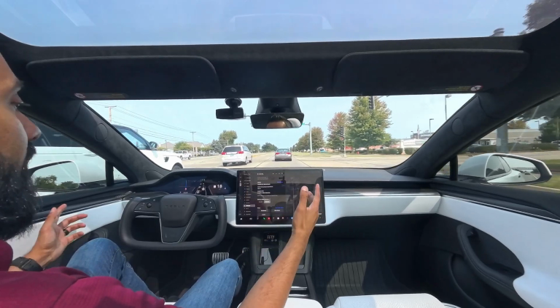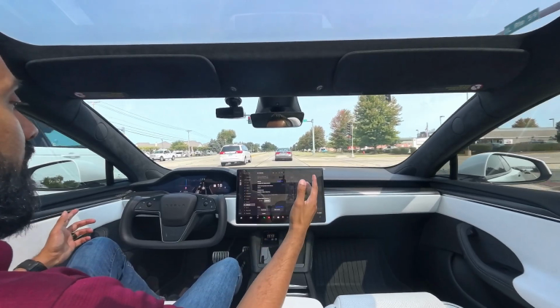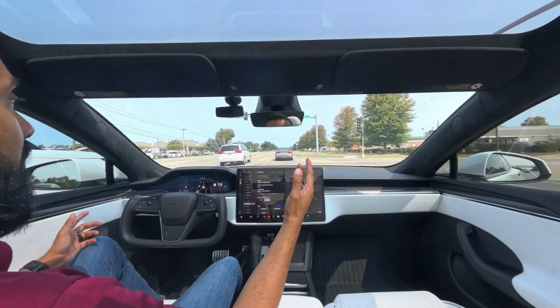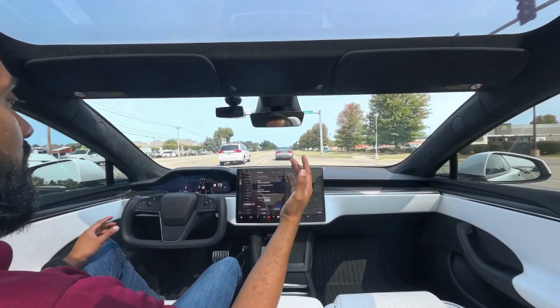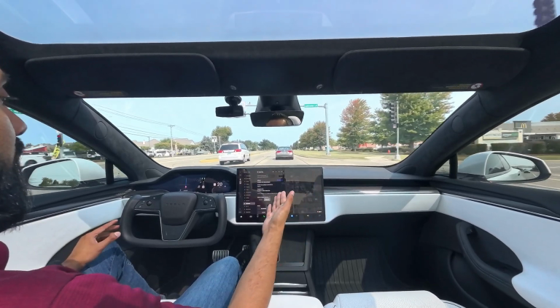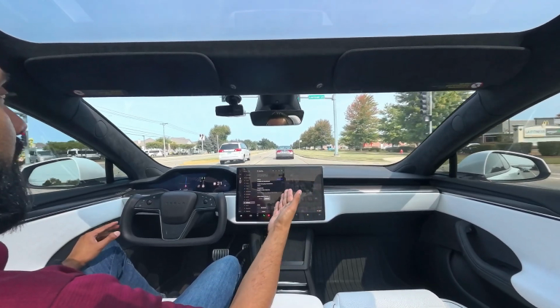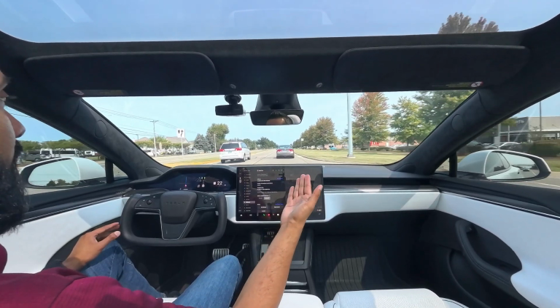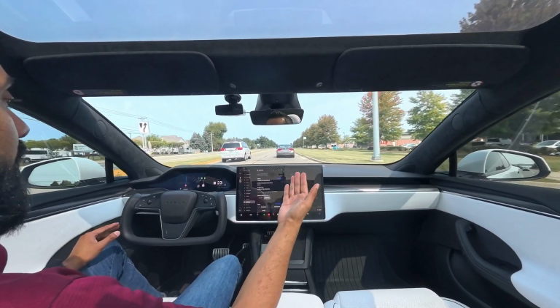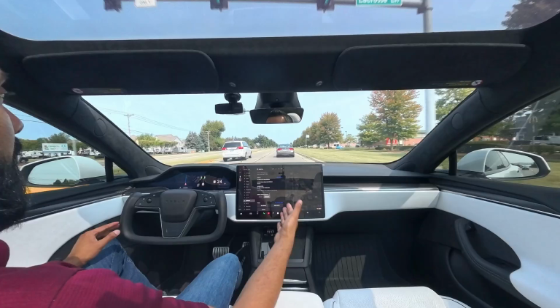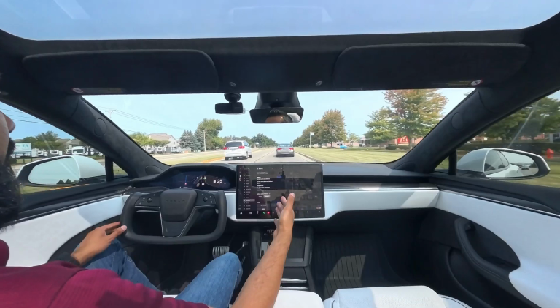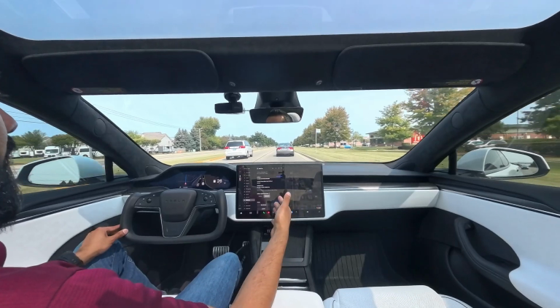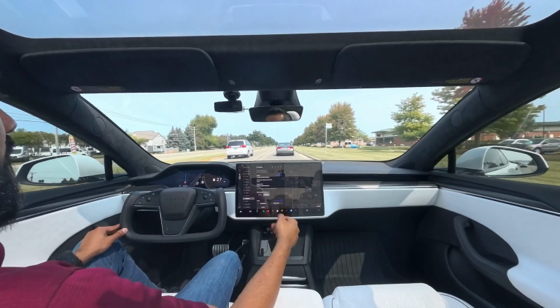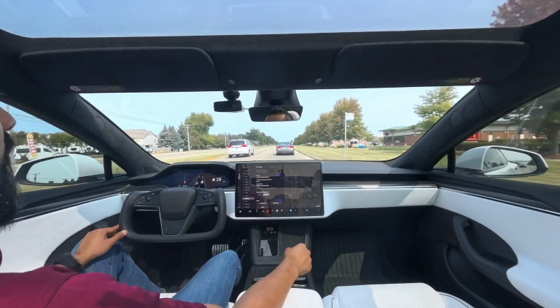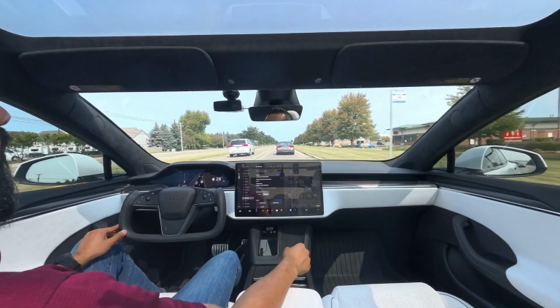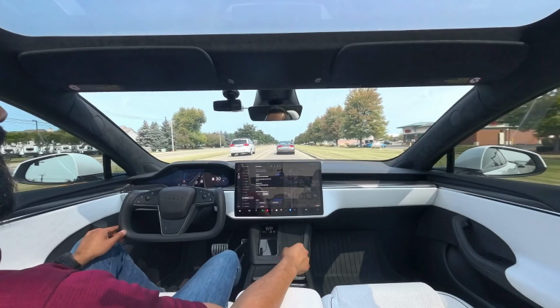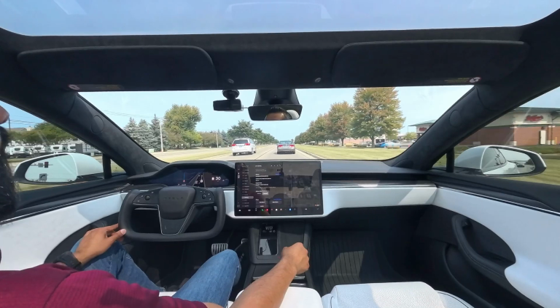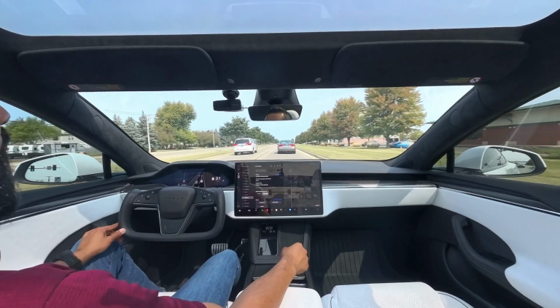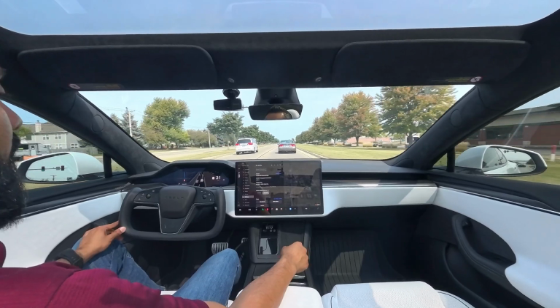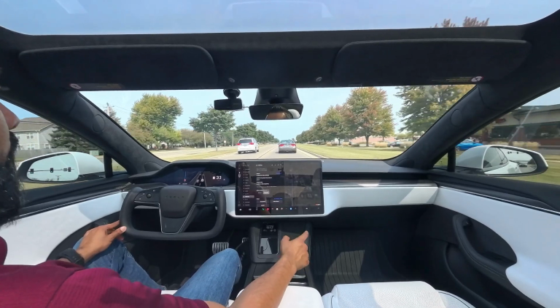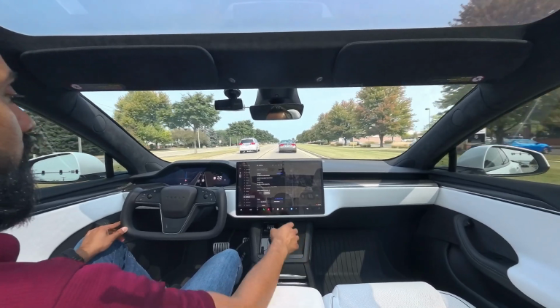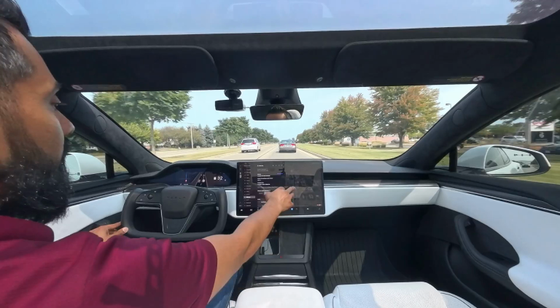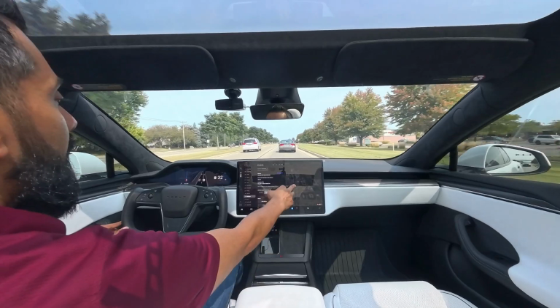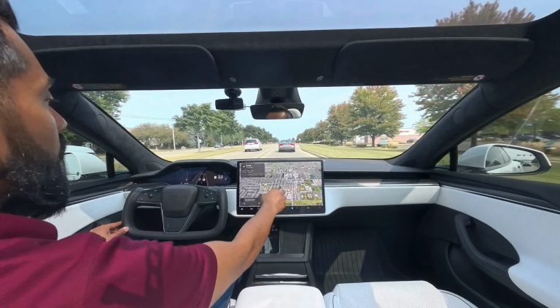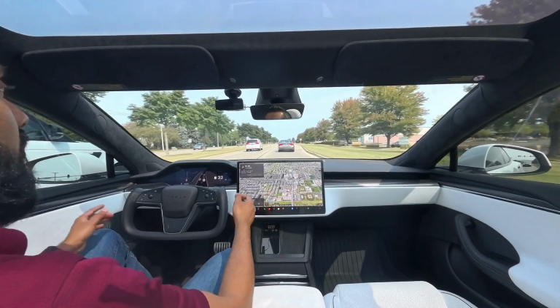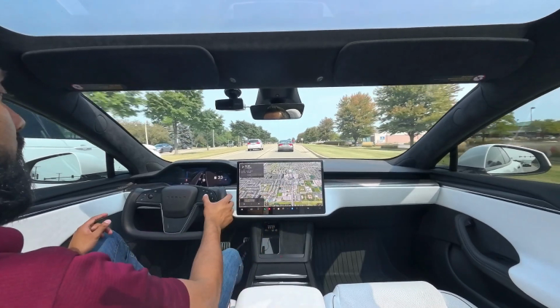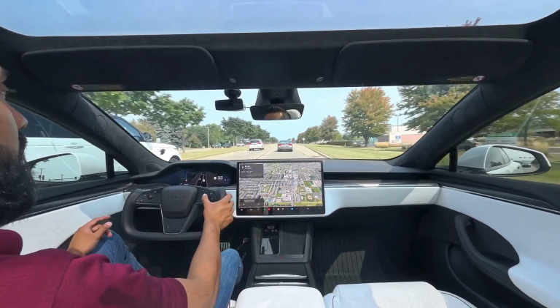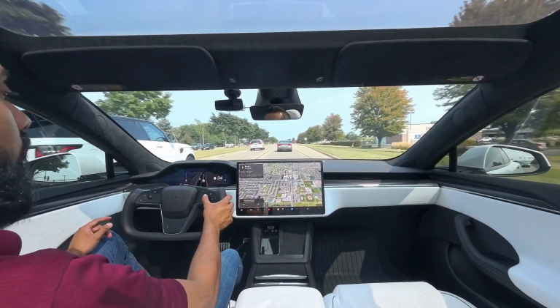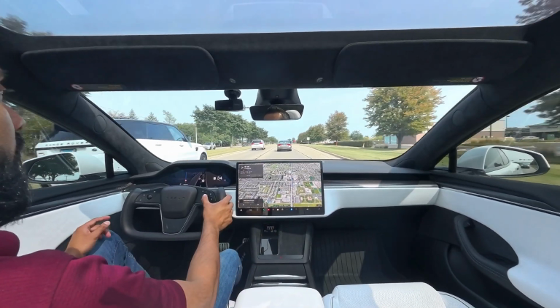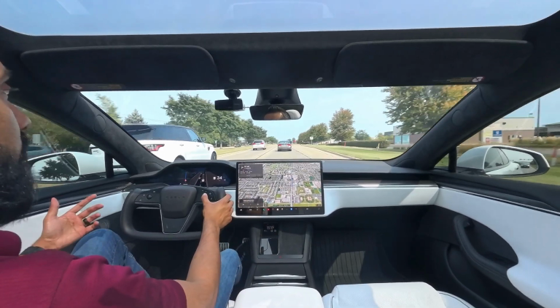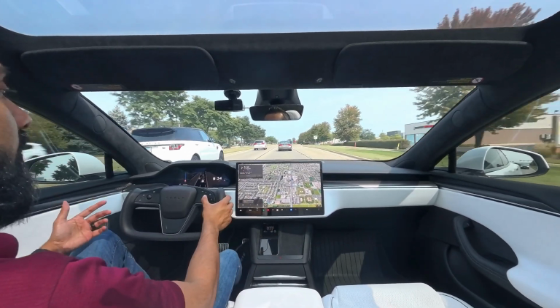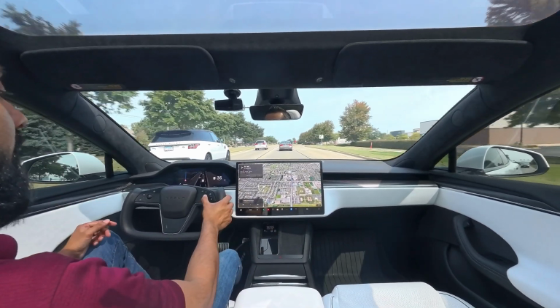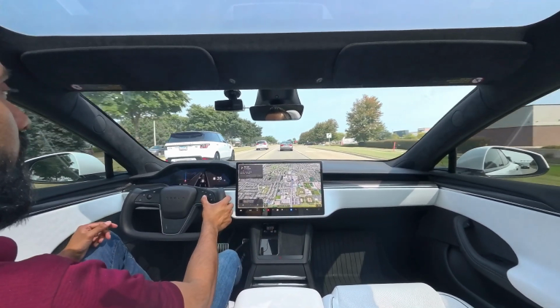But today we are testing out the latest update that I have on my Model S Plaid, which is version 12.5.1.3 — of course version 12. And so today we're going to go ahead and test this out and see how well it works. Let's go ahead and dive into it.